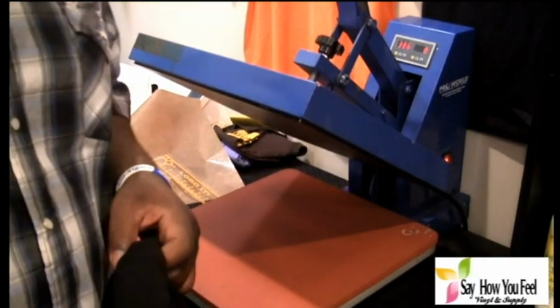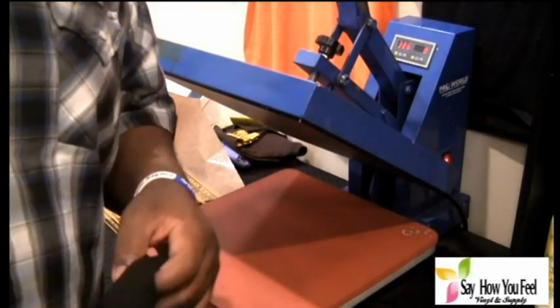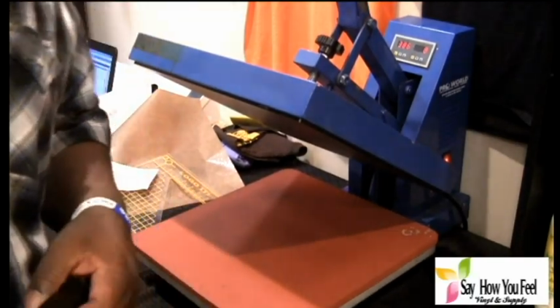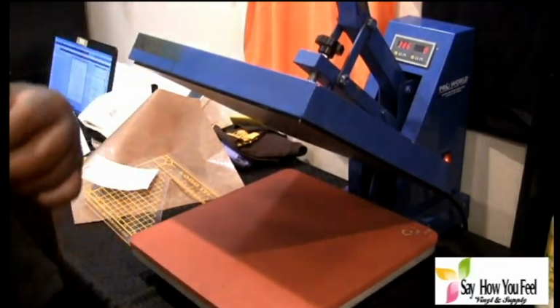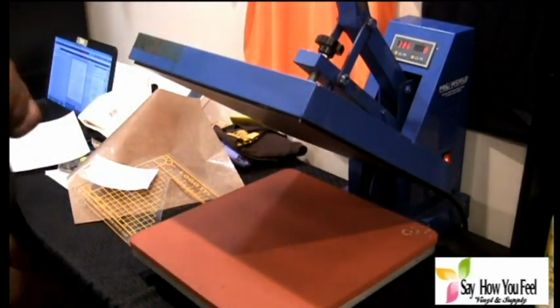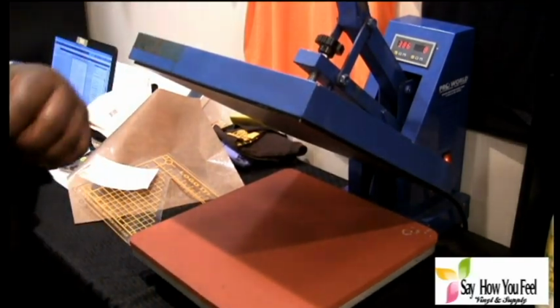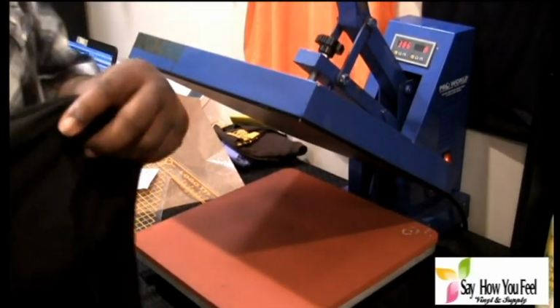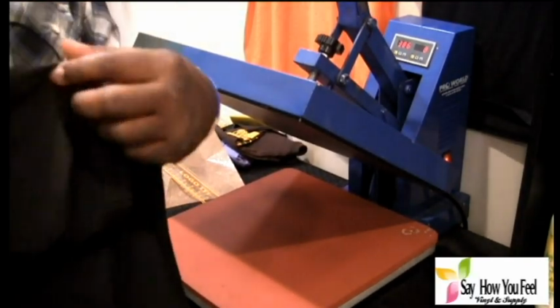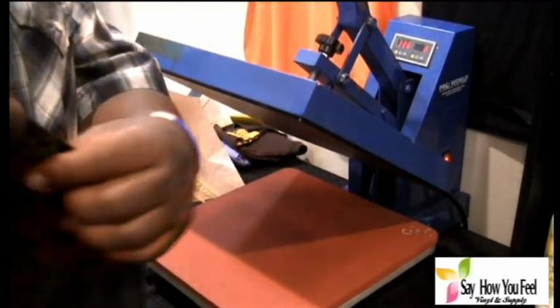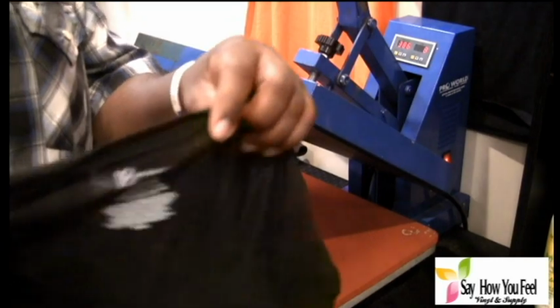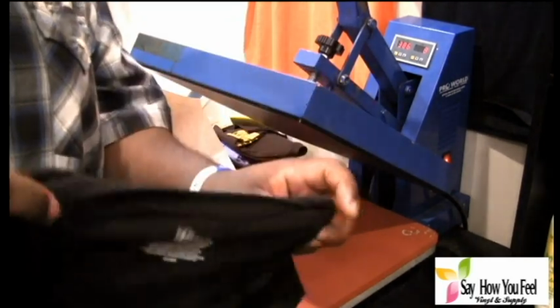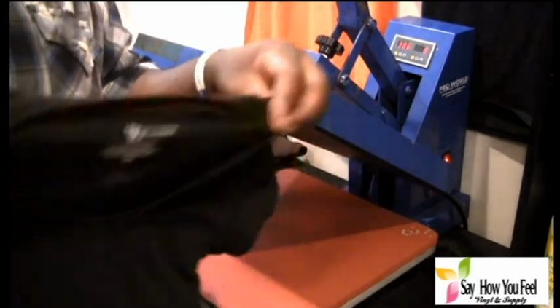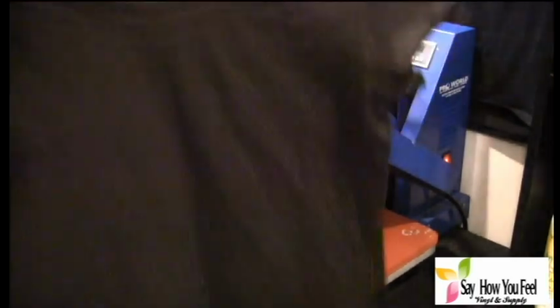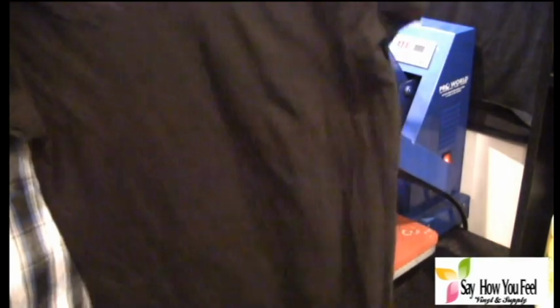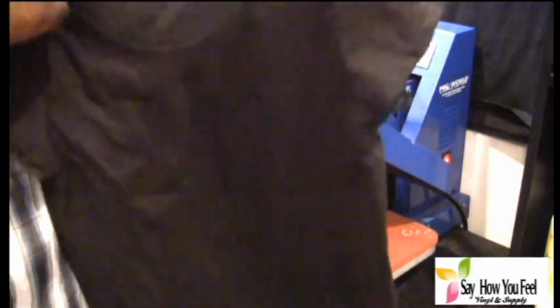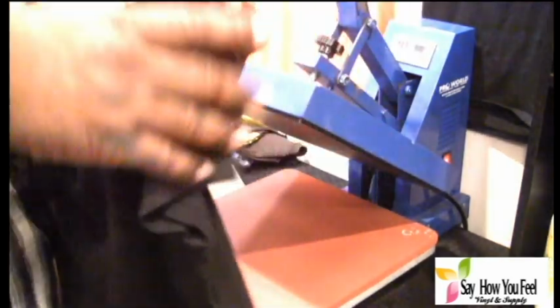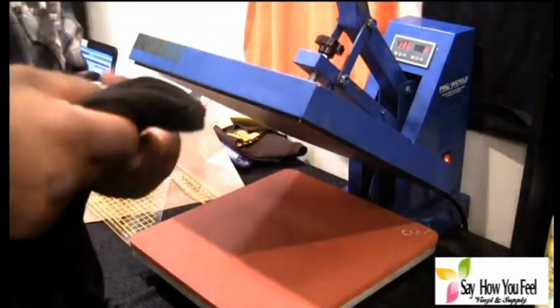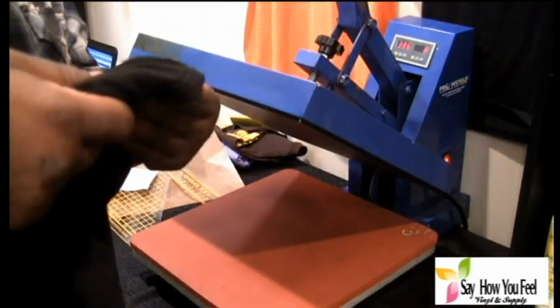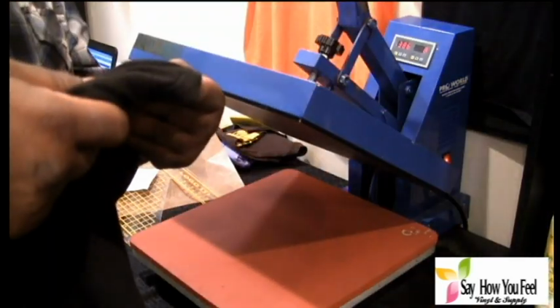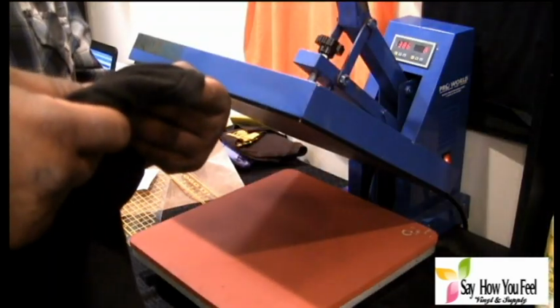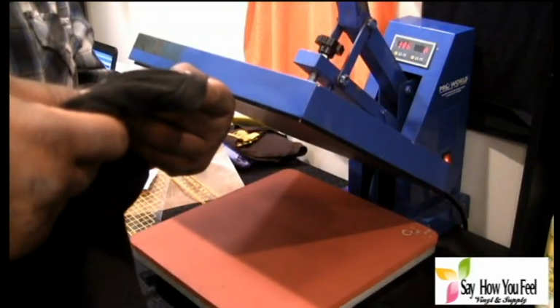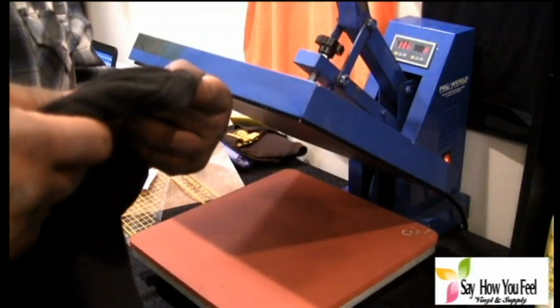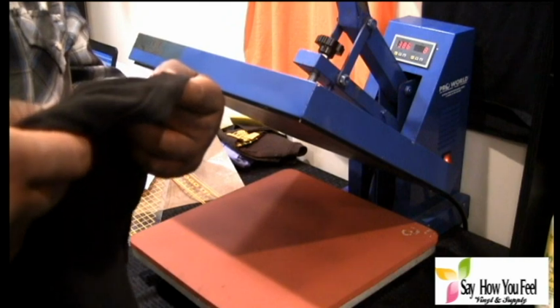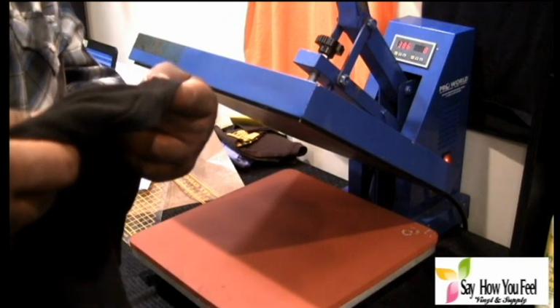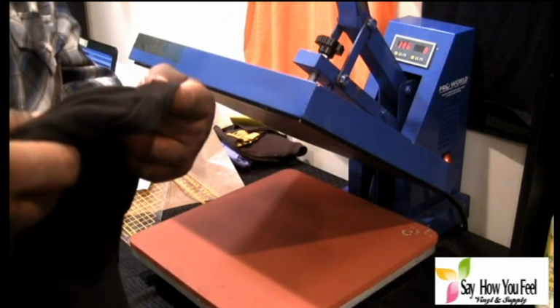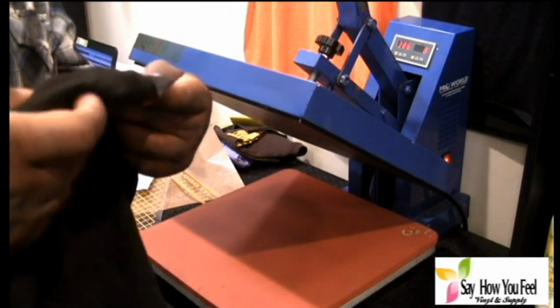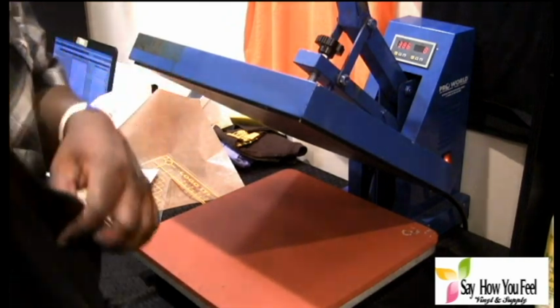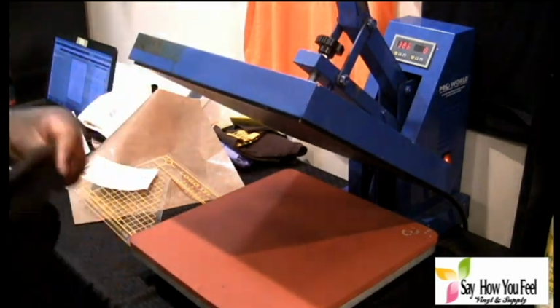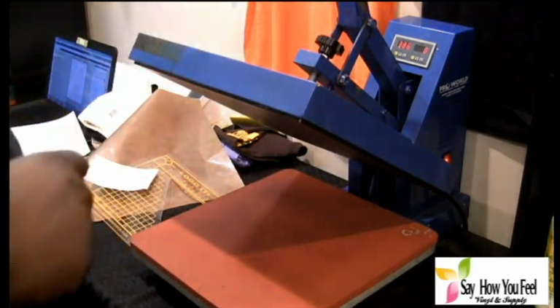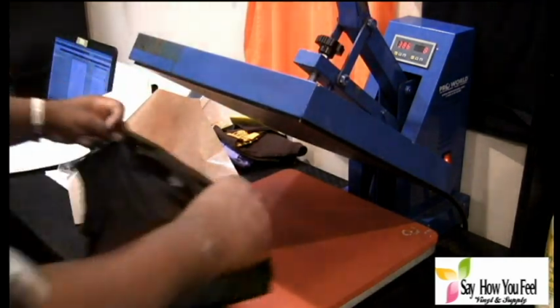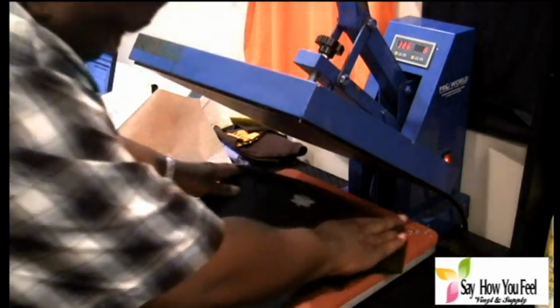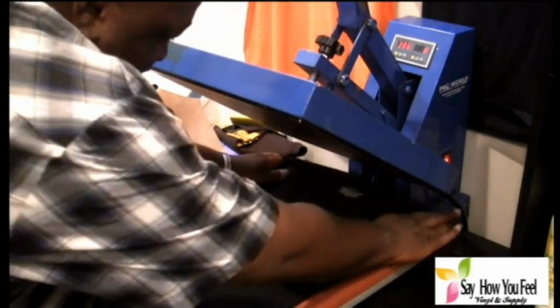Okay, so today what we're going to do is a Black History Month t-shirt. We're going to place it on this 60% cotton, 40% polyester shirt. This is a women's cut.